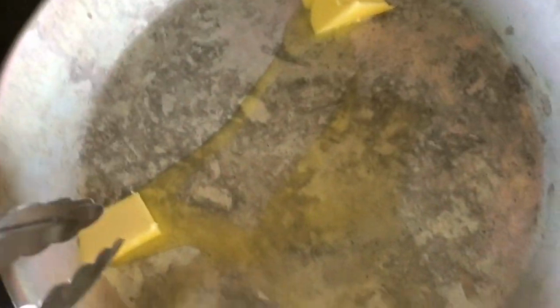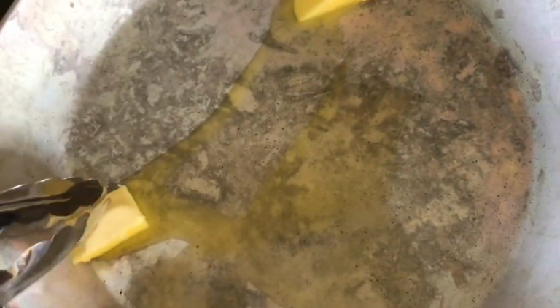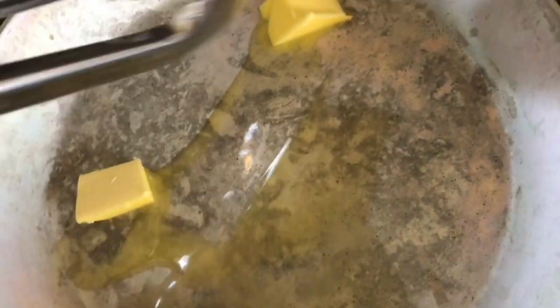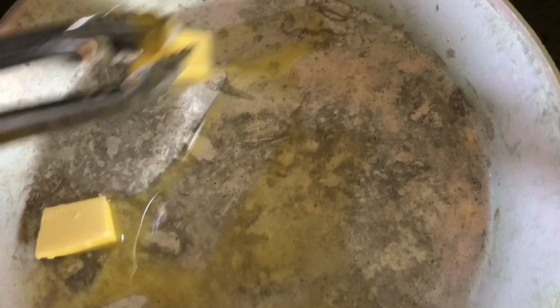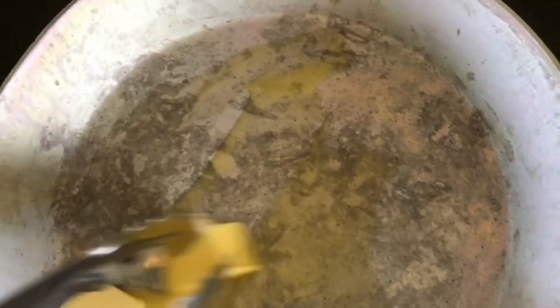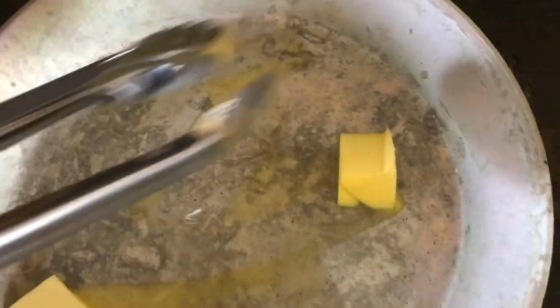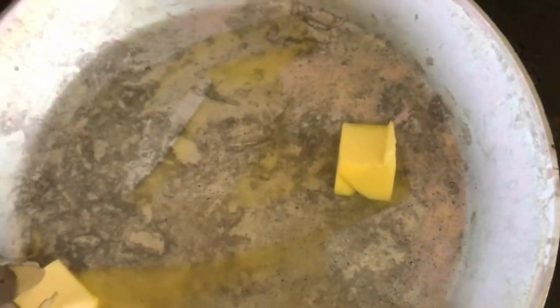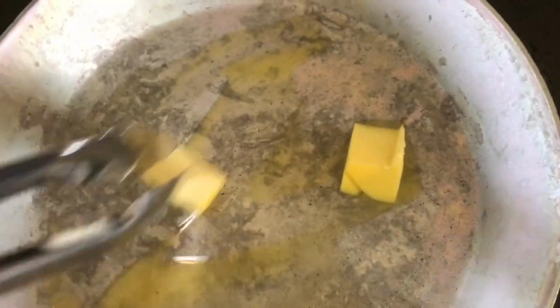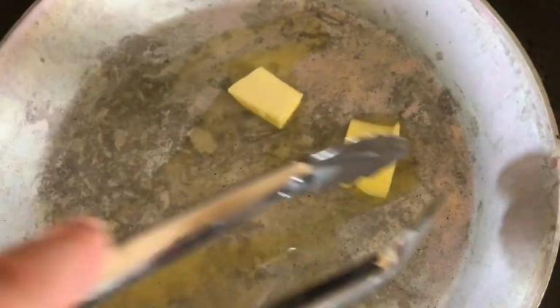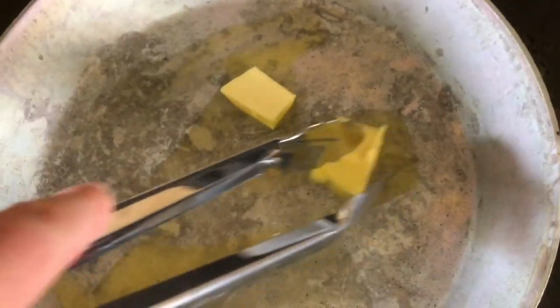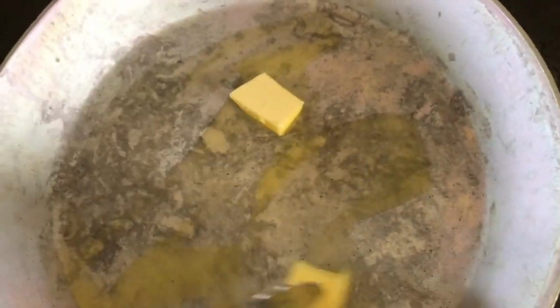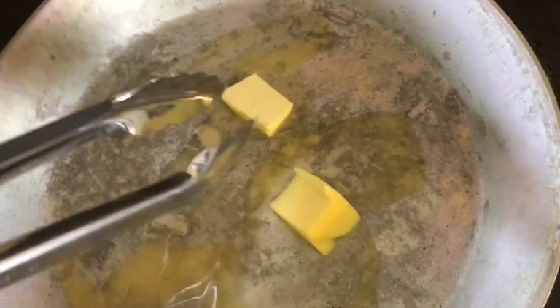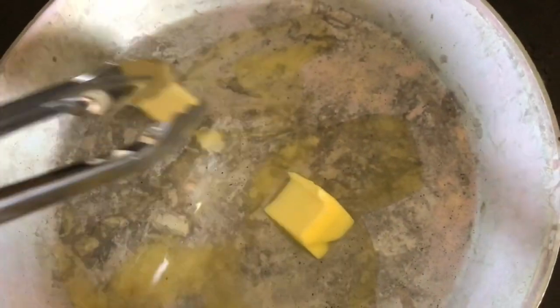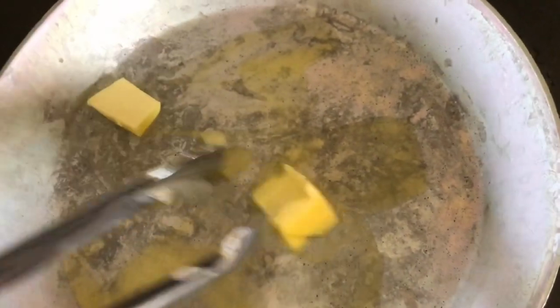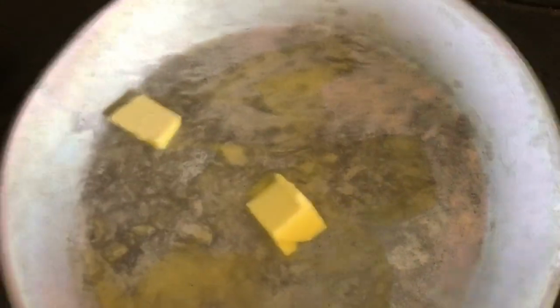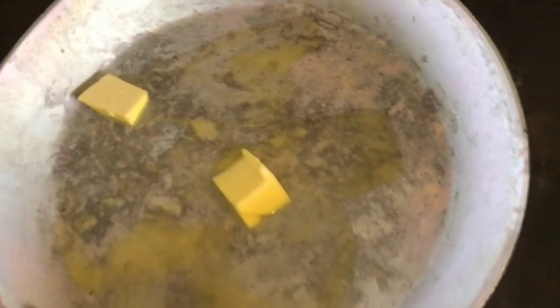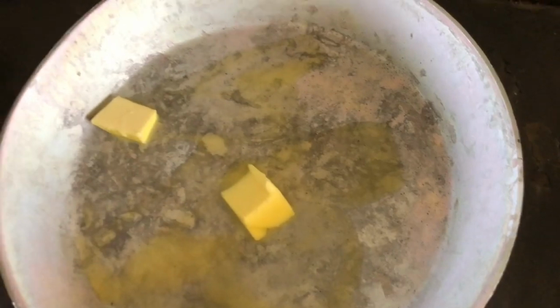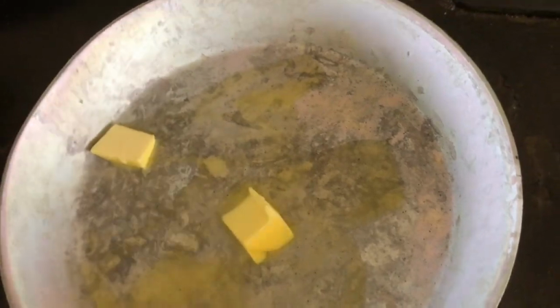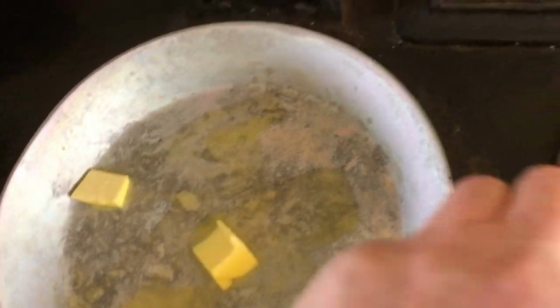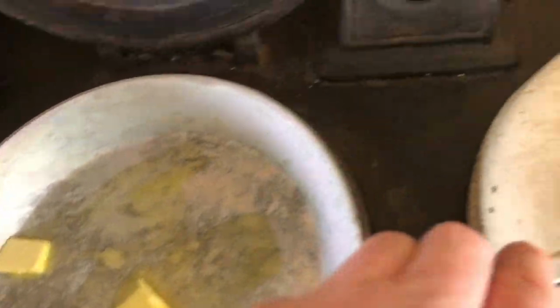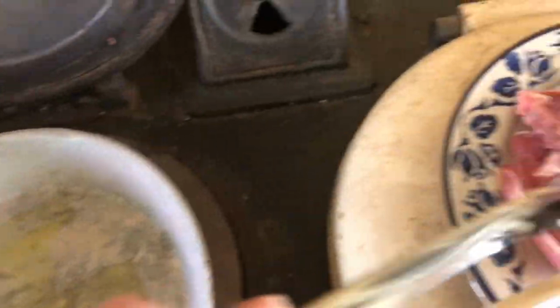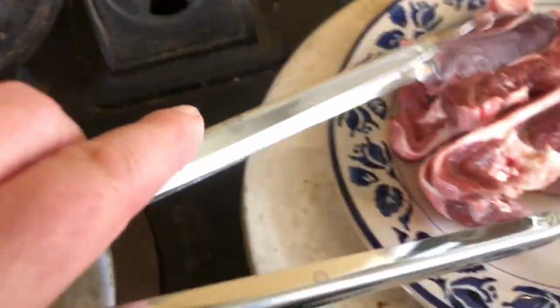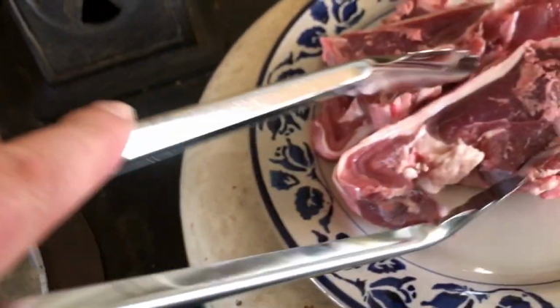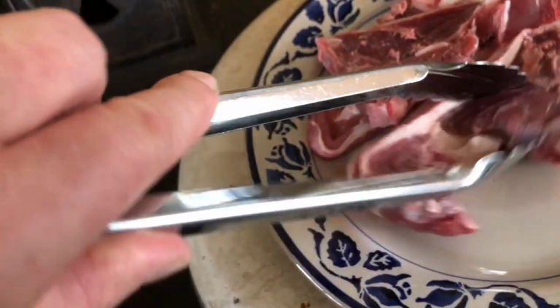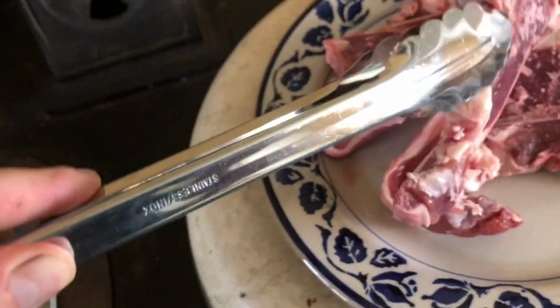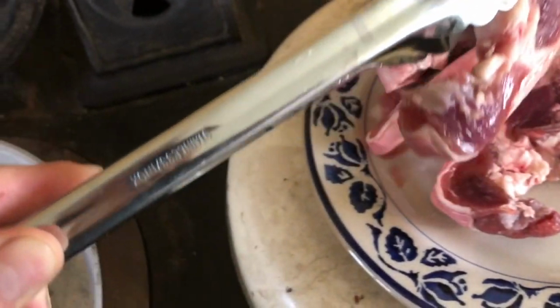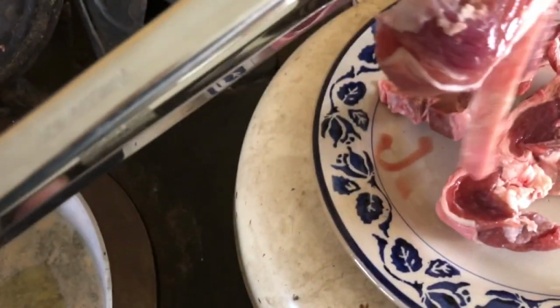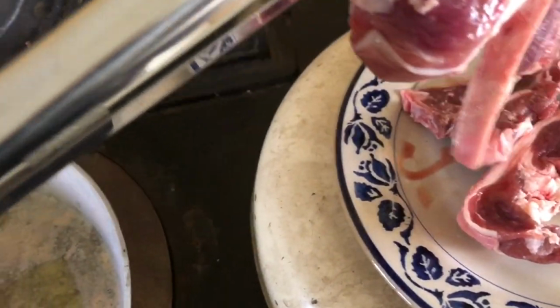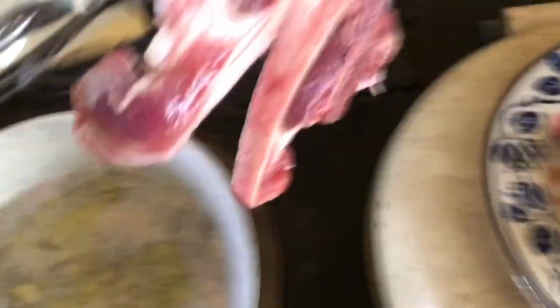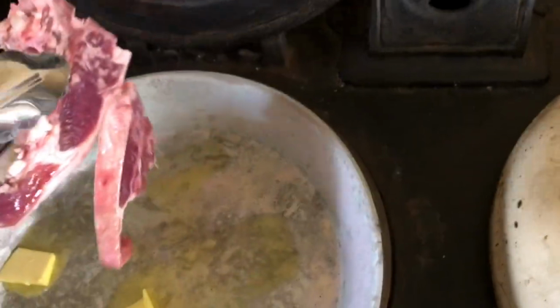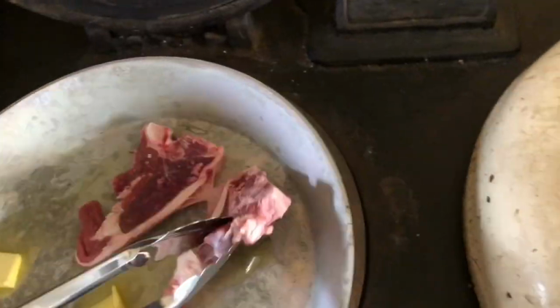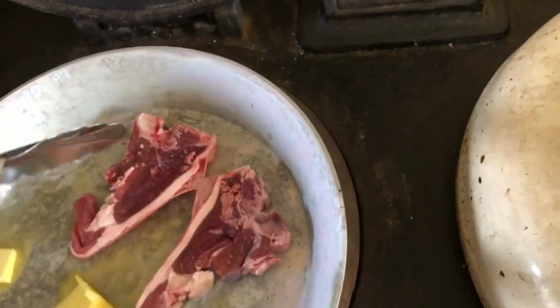The knobs of butter are being melted now to begin with, to put the chops on. So we will put the chops on the pan.